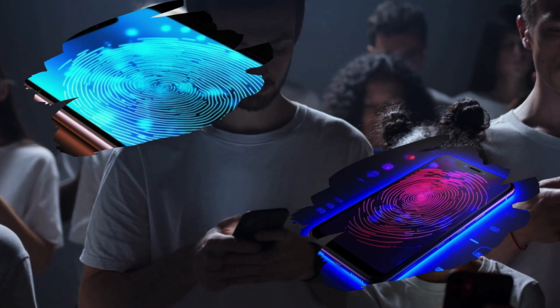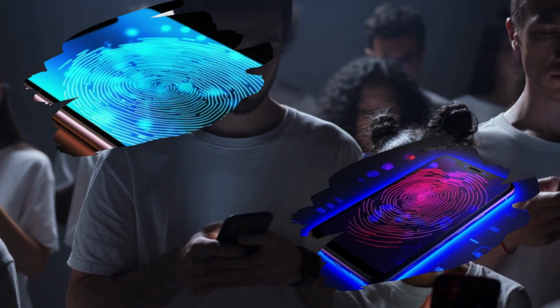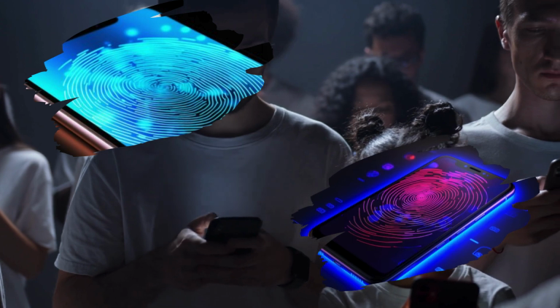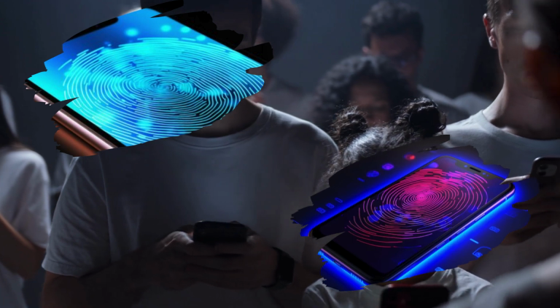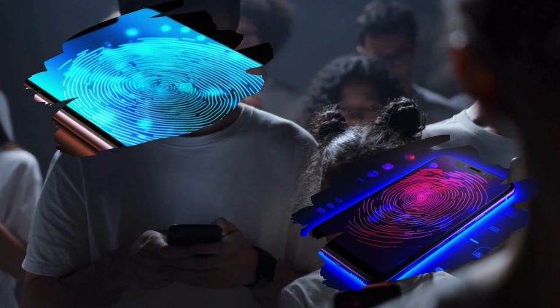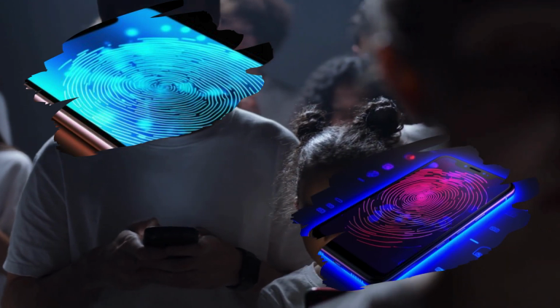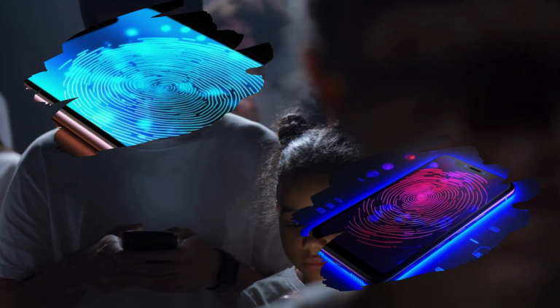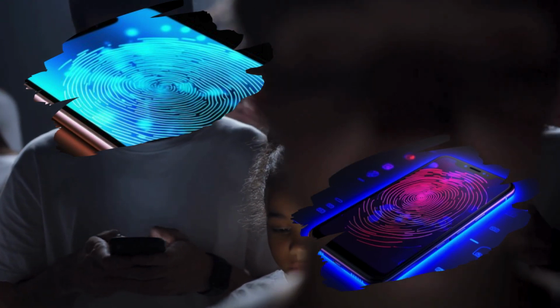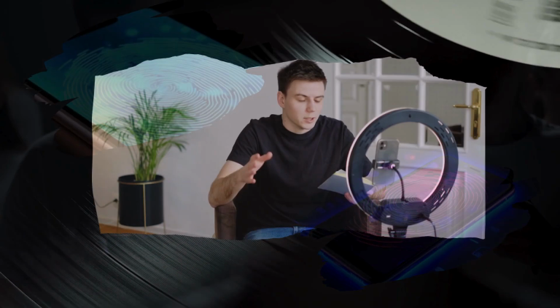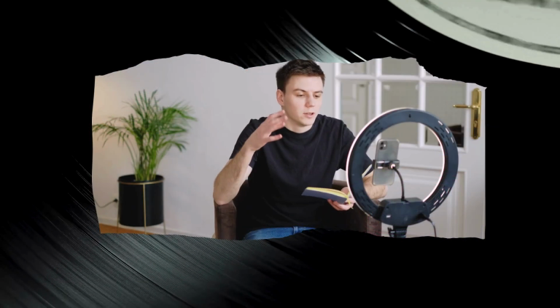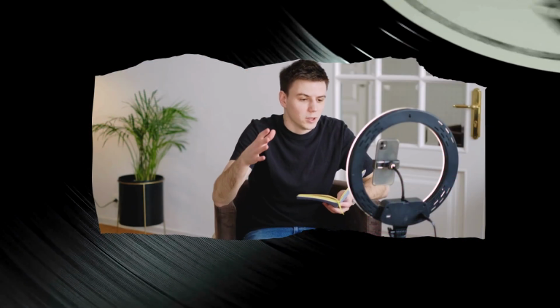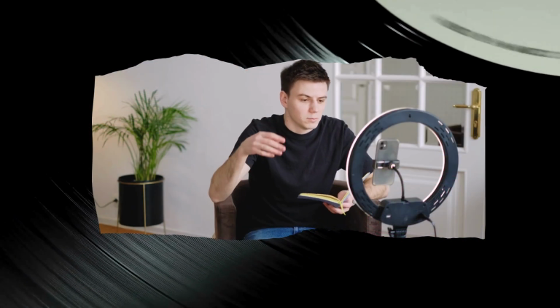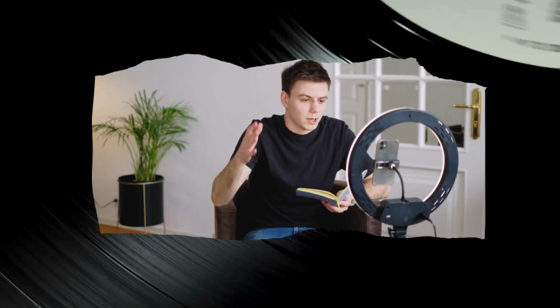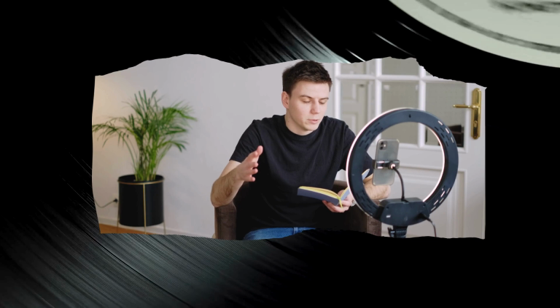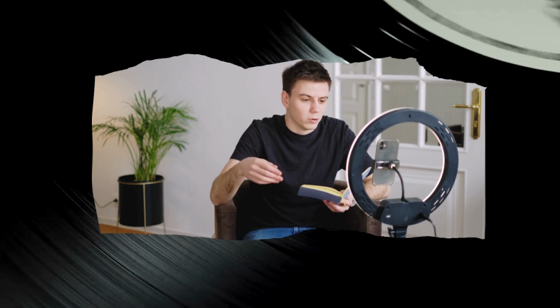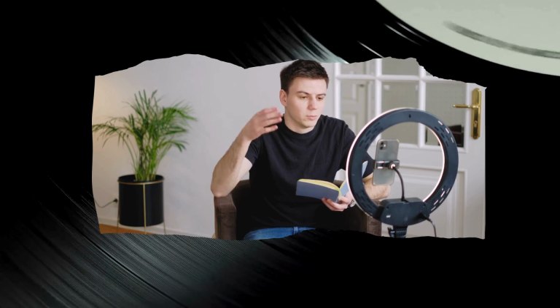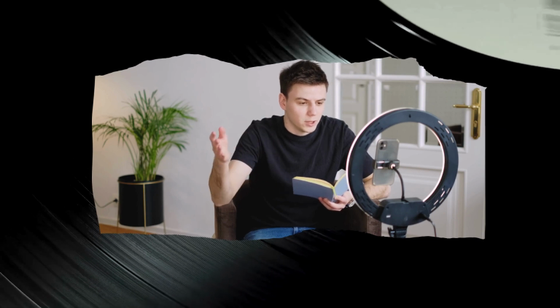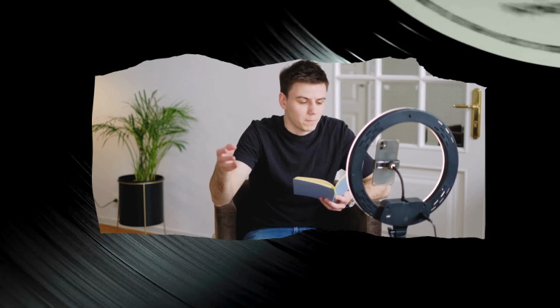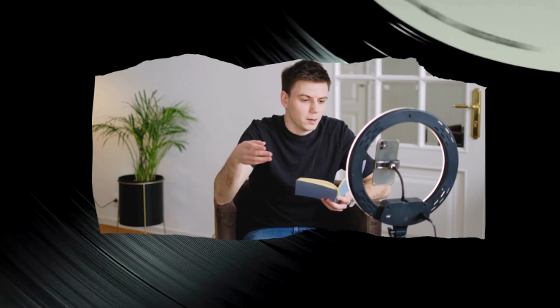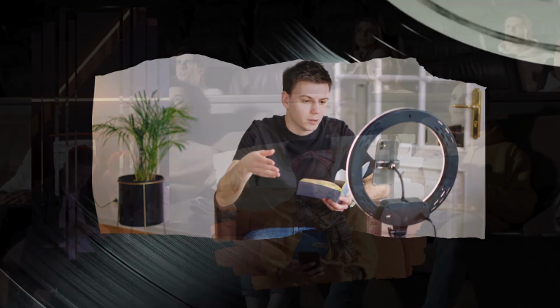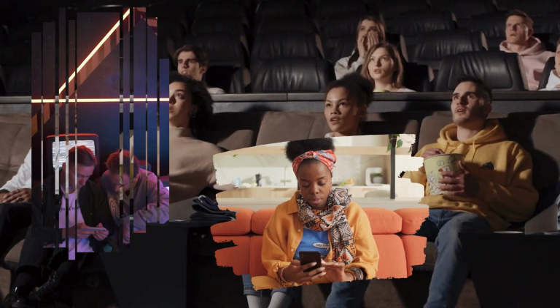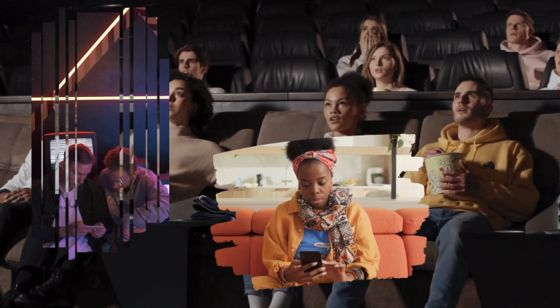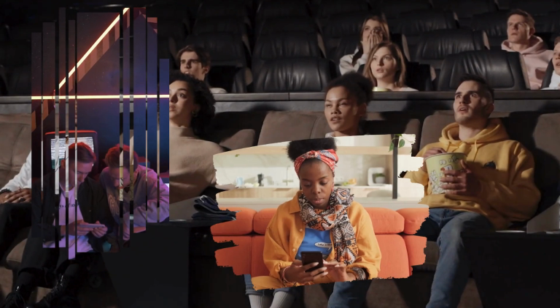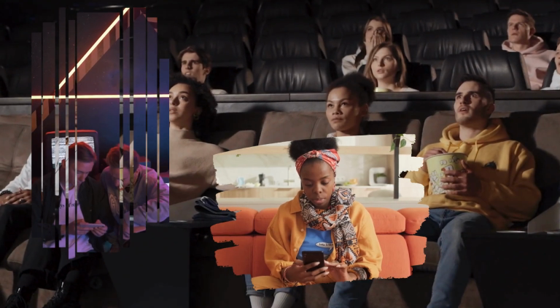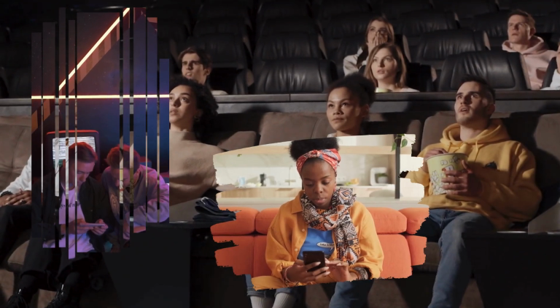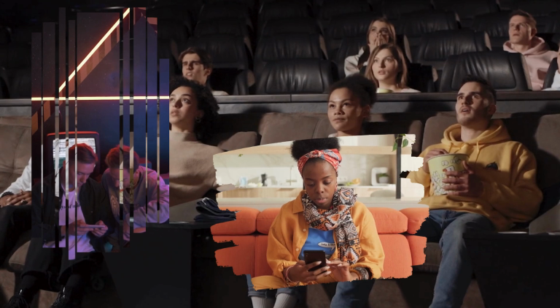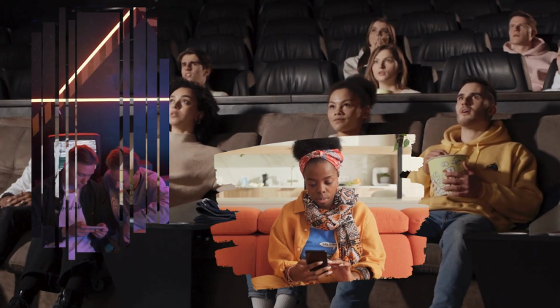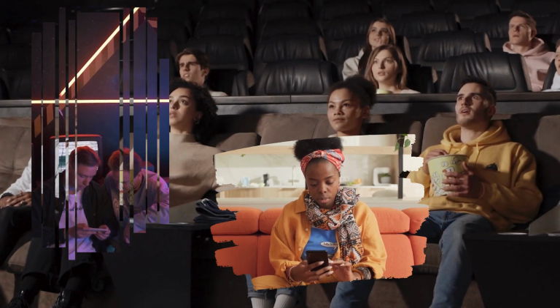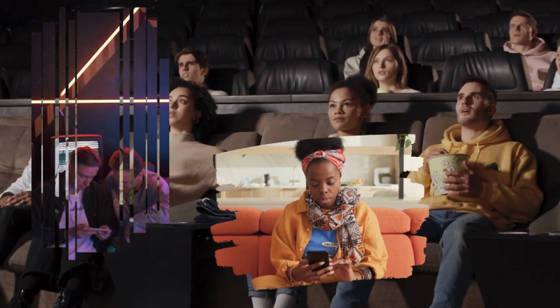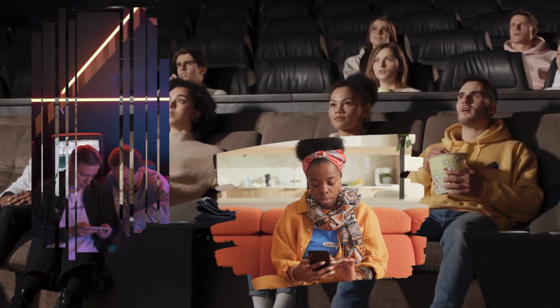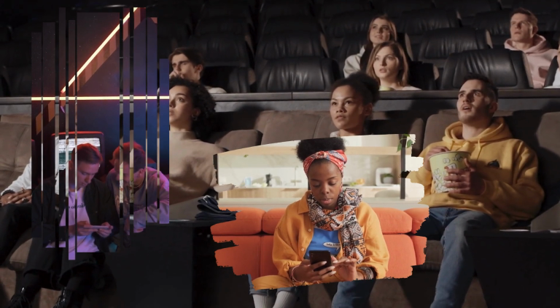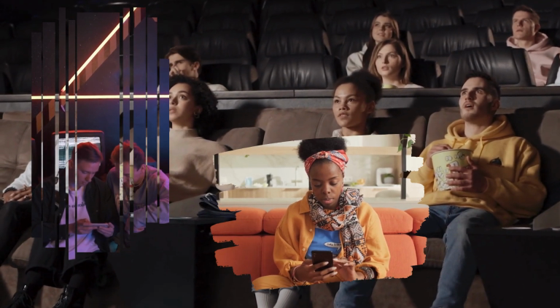Immerse yourself in a world of sound with the dual stereo speakers enhanced by Dolby Atmos technology. Whether you're watching your favorite movies or jamming to your playlist, the Moto G34 5G delivers a rich and immersive audio experience.